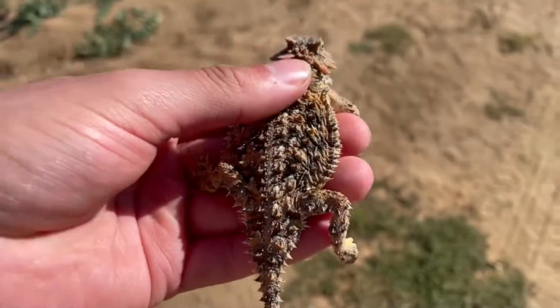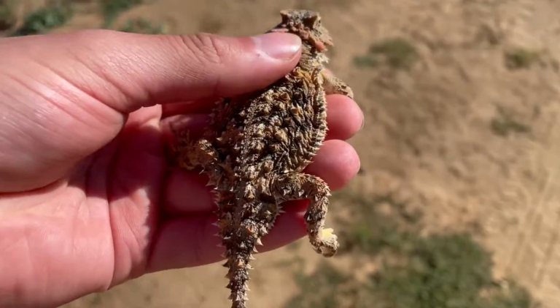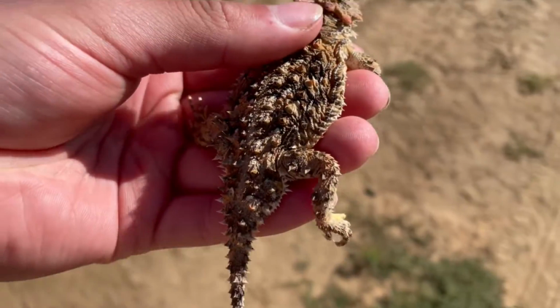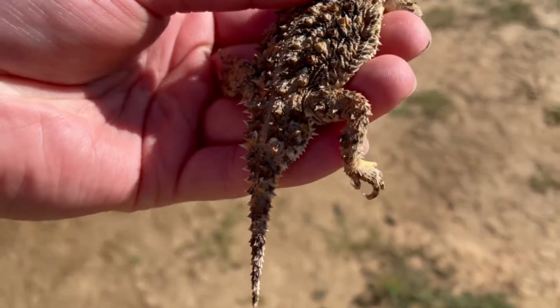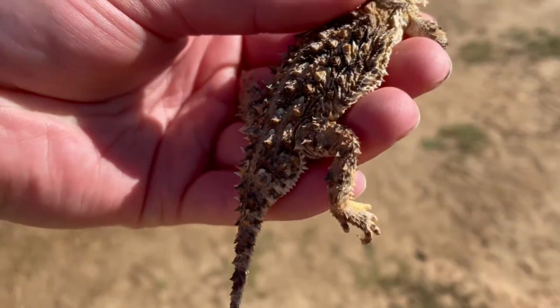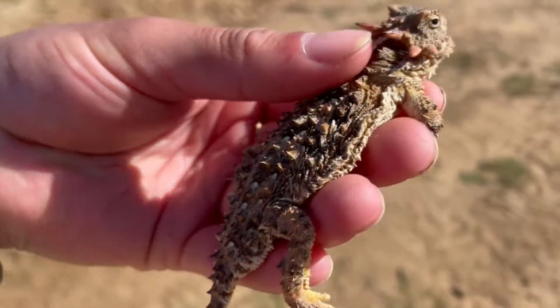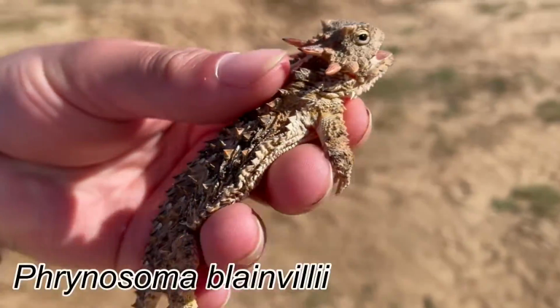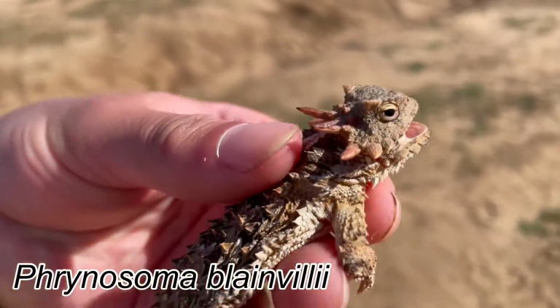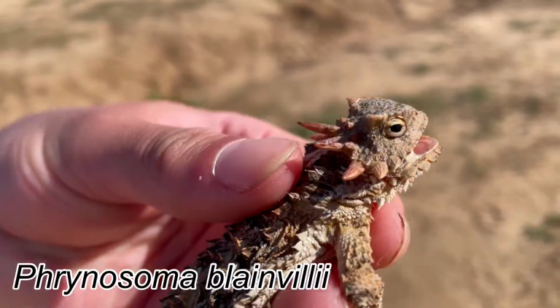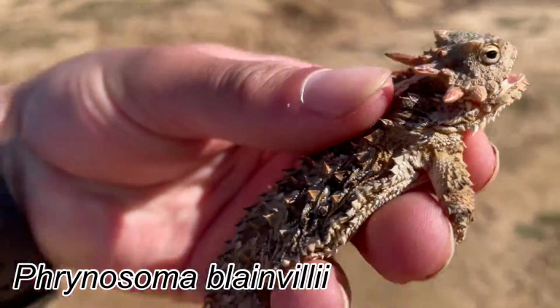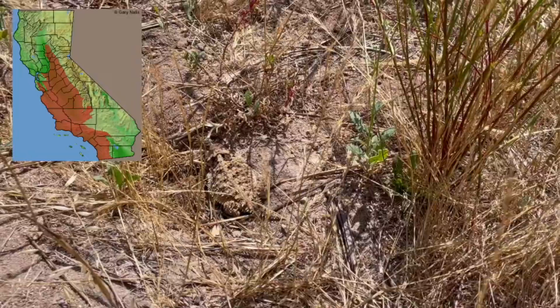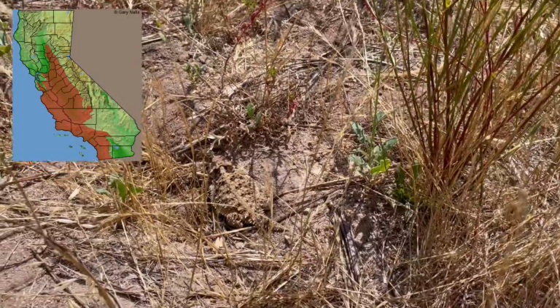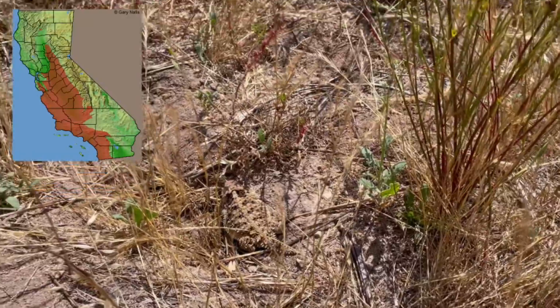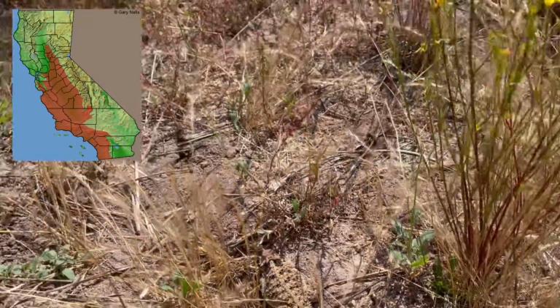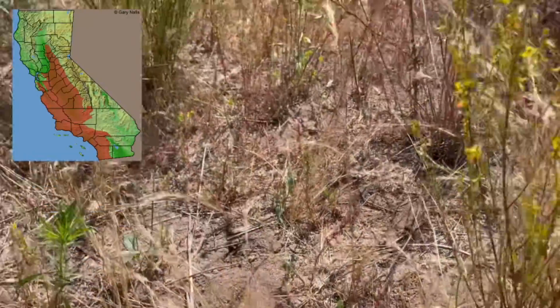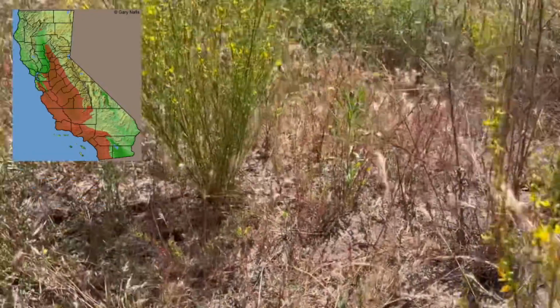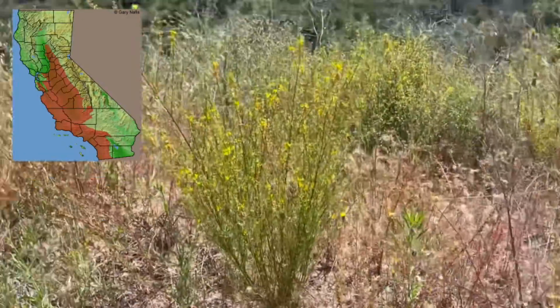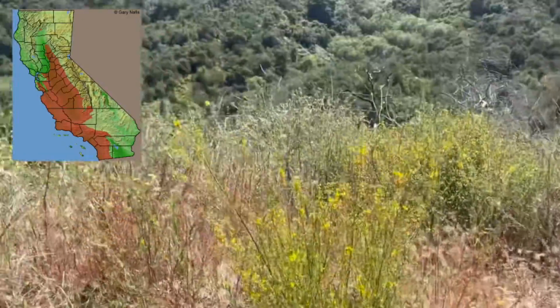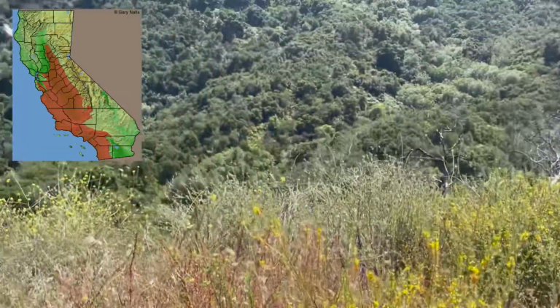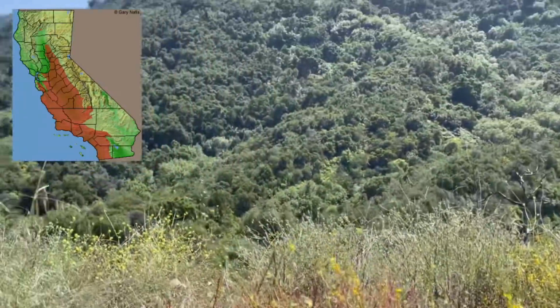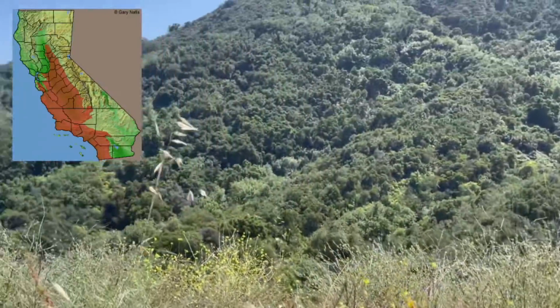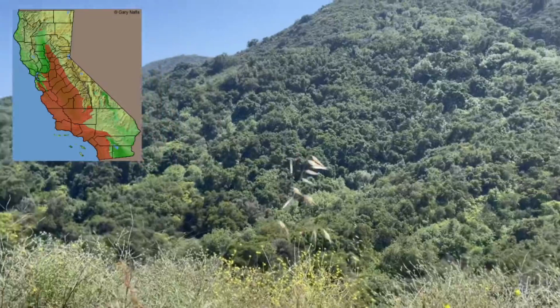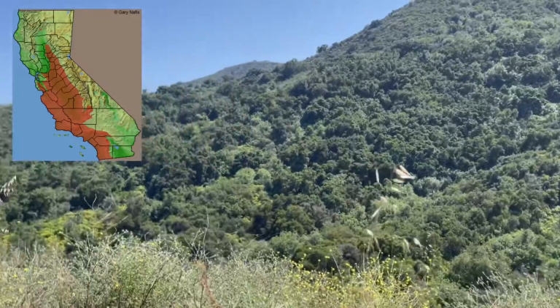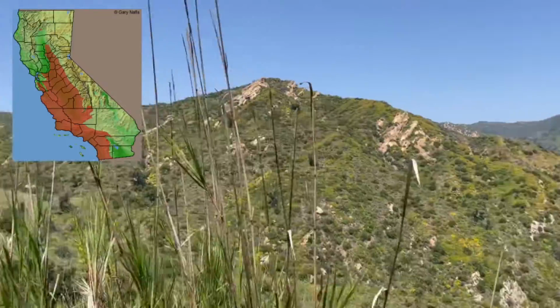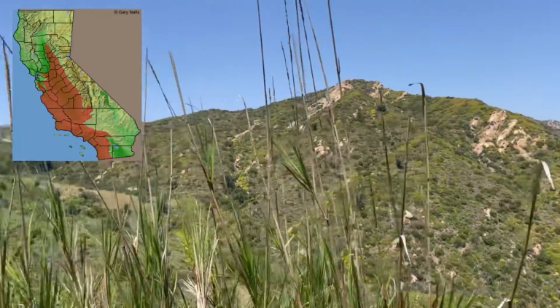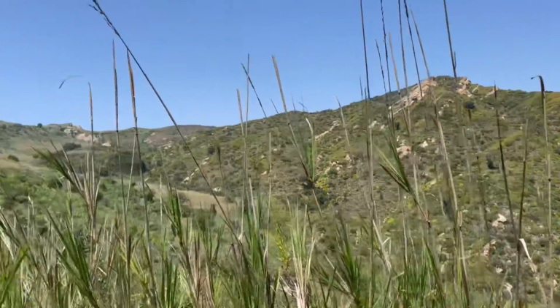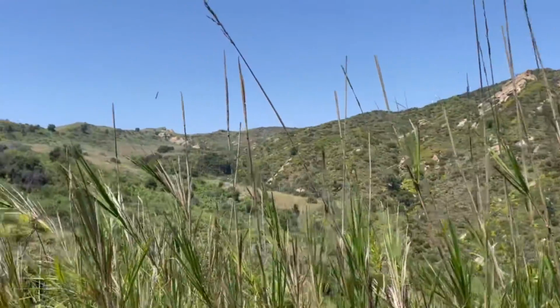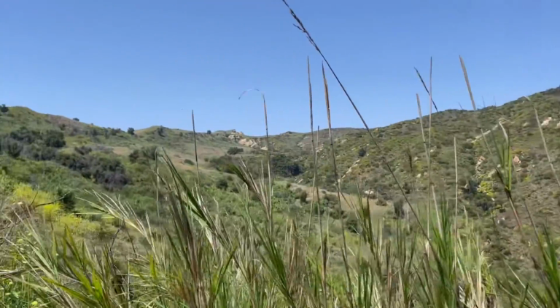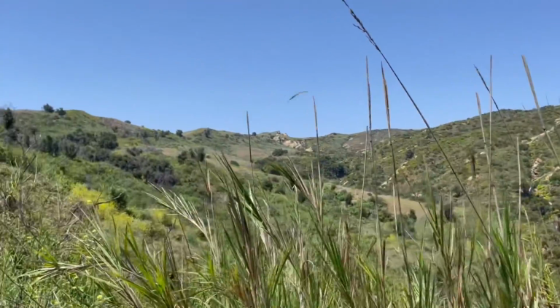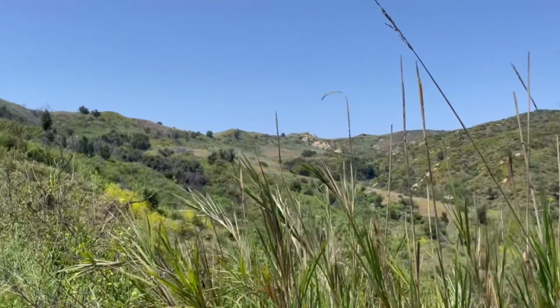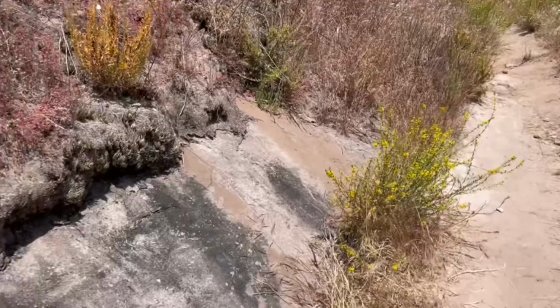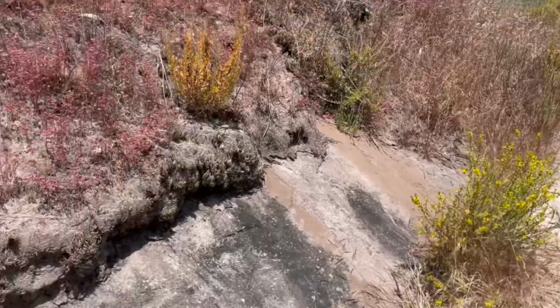The next horned lizard is Blainville's horned lizard, Phrynosoma blainvillii. This species is found more on the coastal regions of California in foothills, grasslands, woodlands, semi-arid mountains, and chaparral with open areas and loose soil.